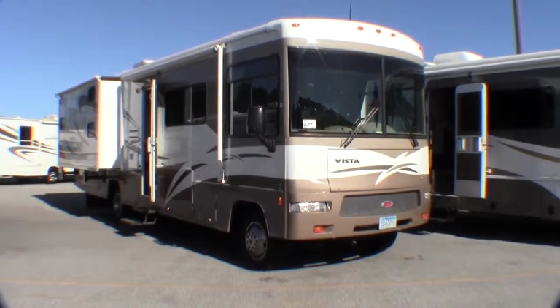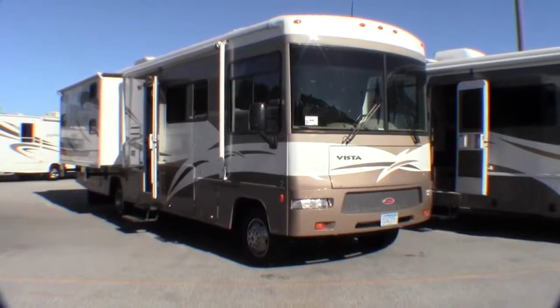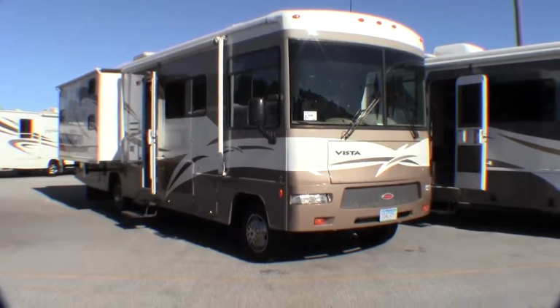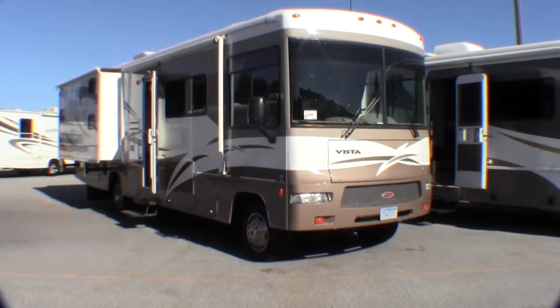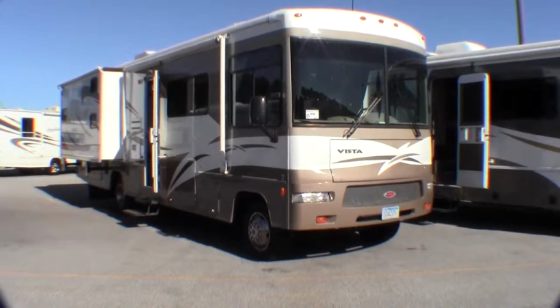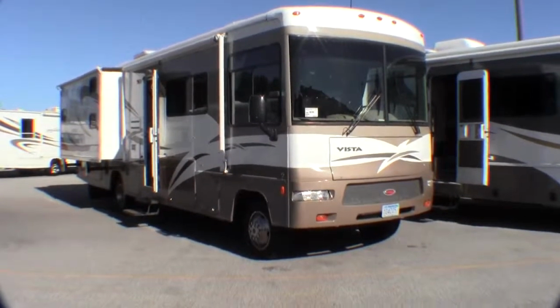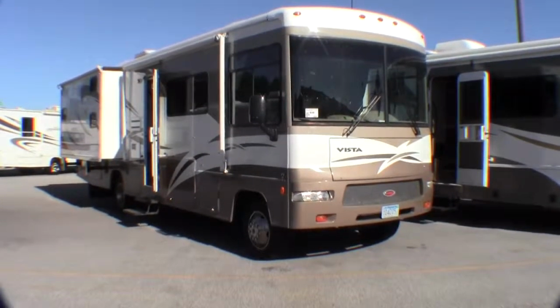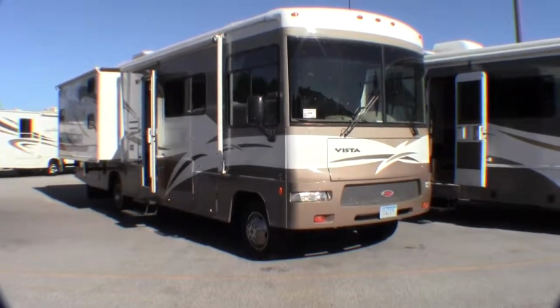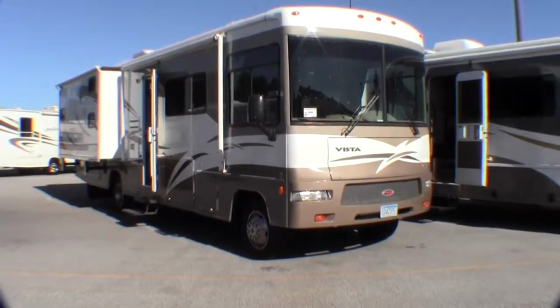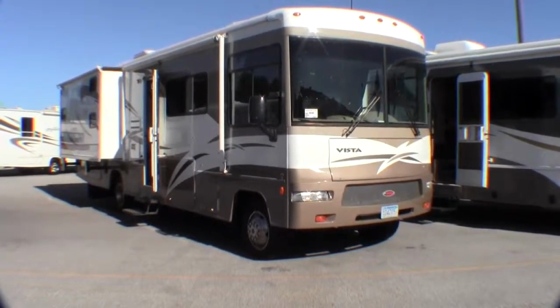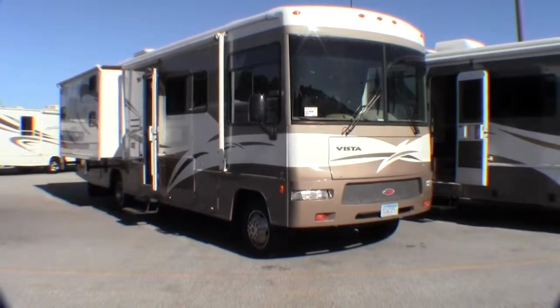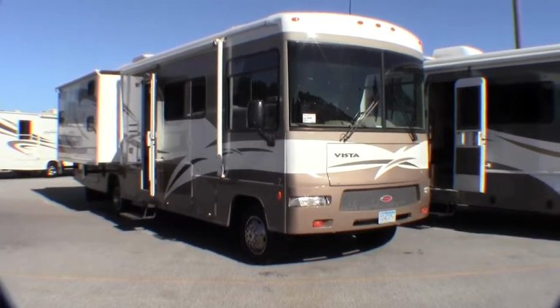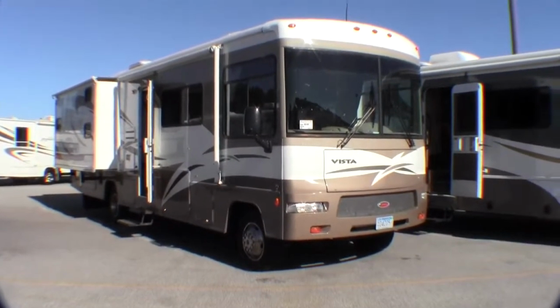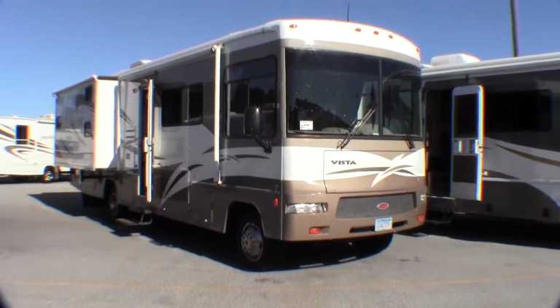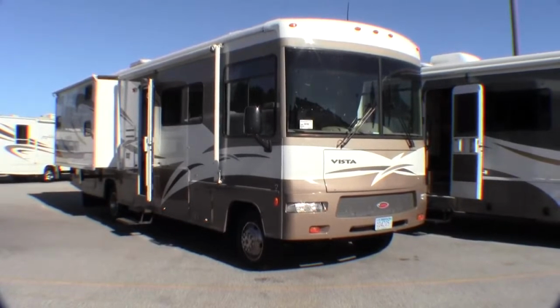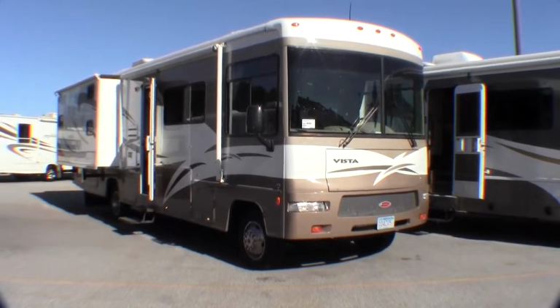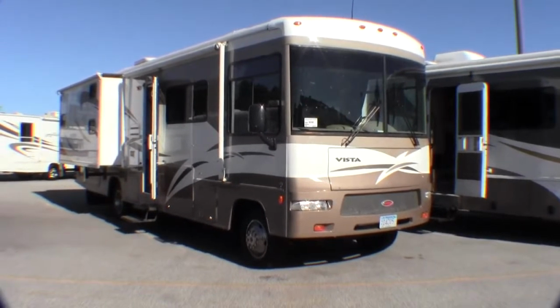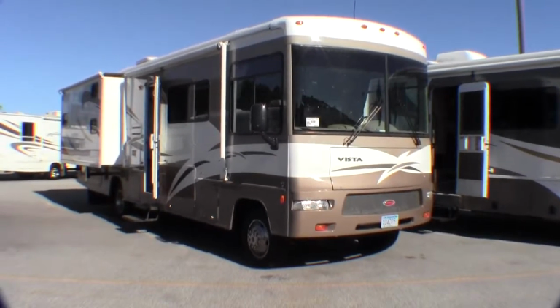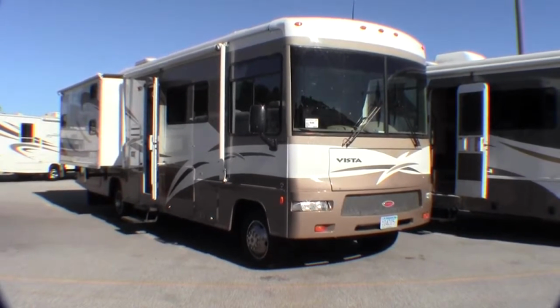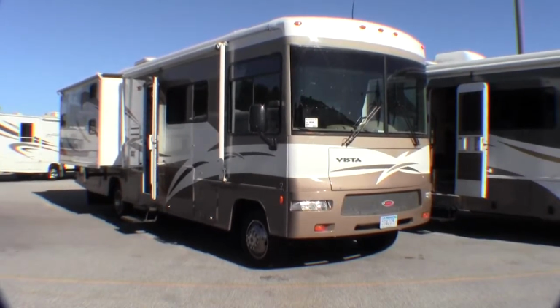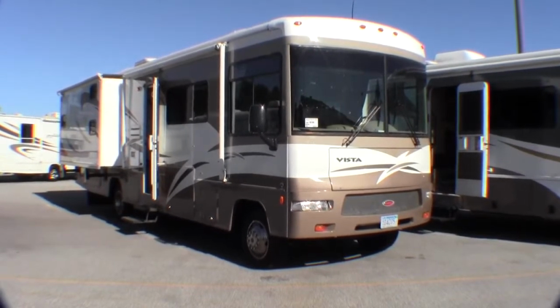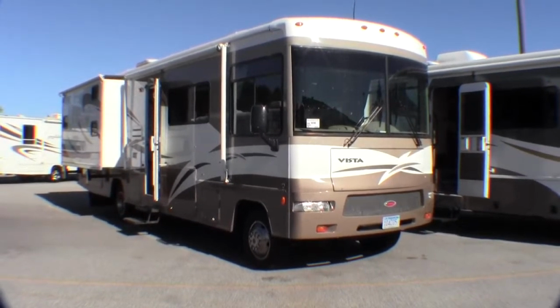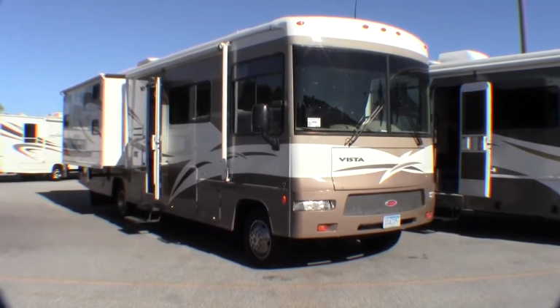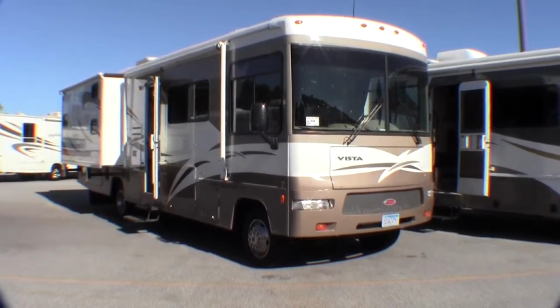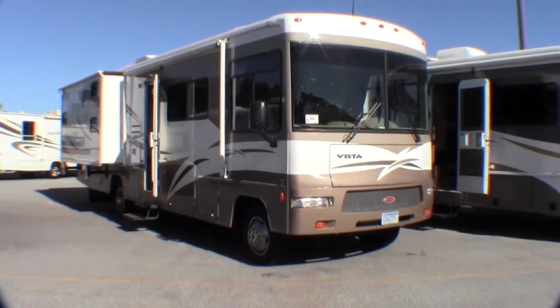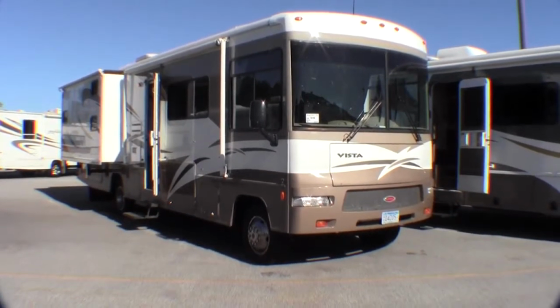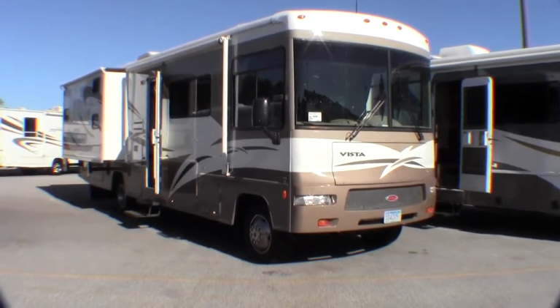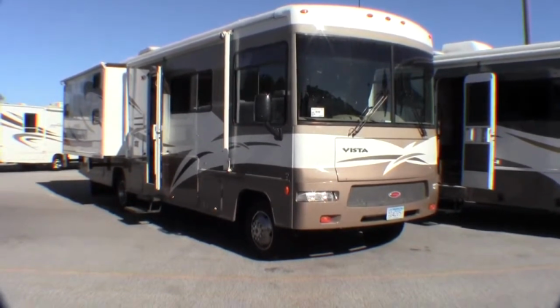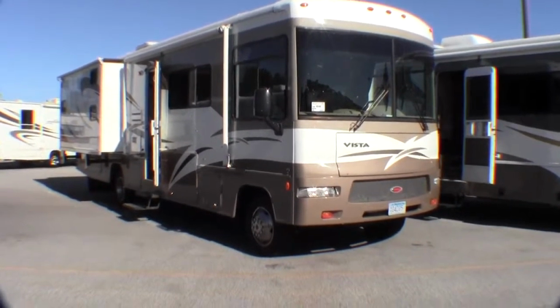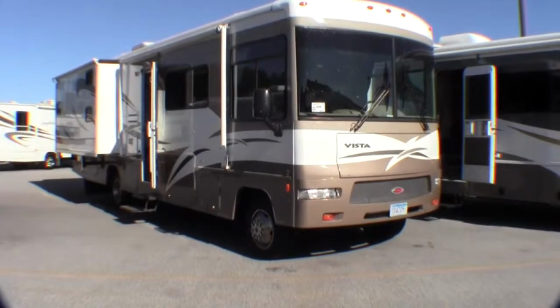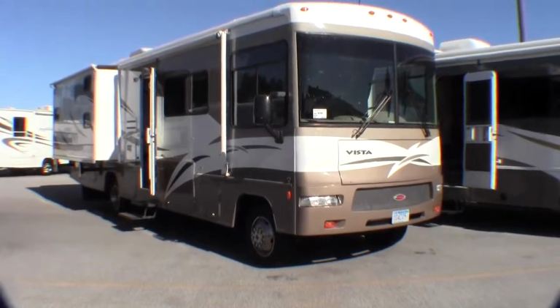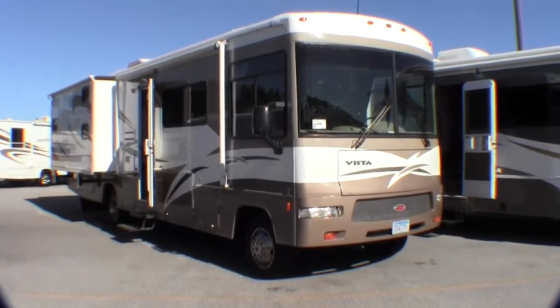Hello, my name is Andy Johnson. I'm at Bullion RV in beautiful Duluth, Minnesota. Today I'd like to take a little bit of time and show you our used 2009 Winnebago Vista, and this is a 32K.